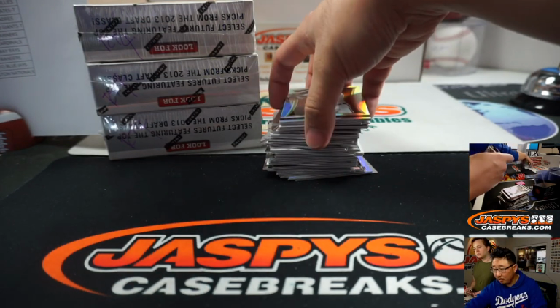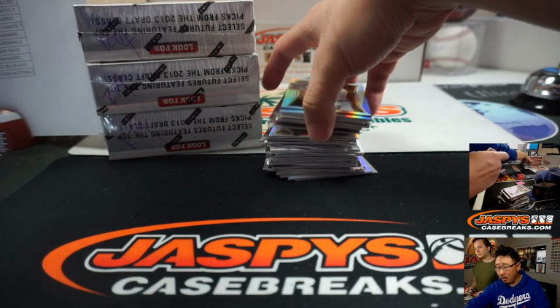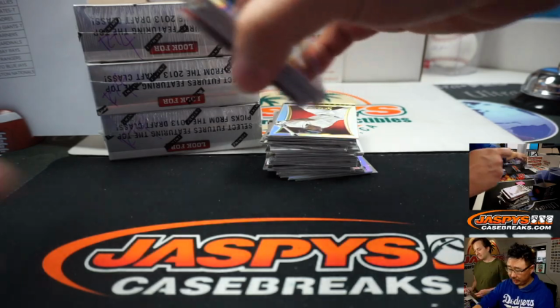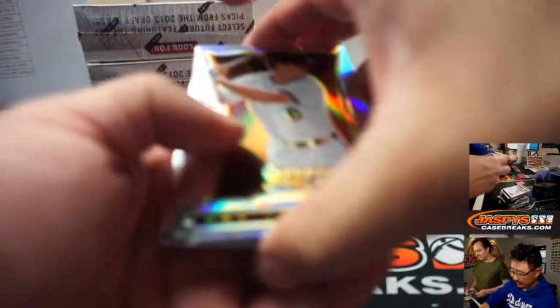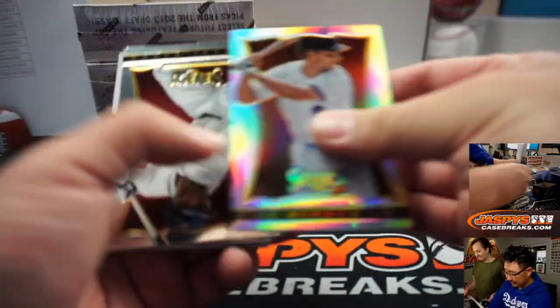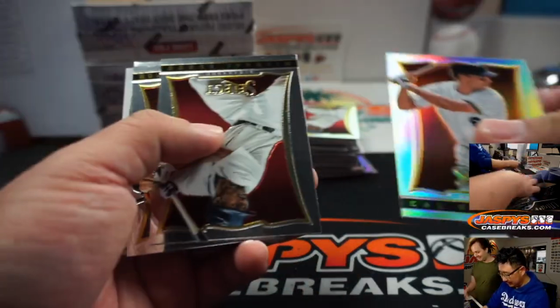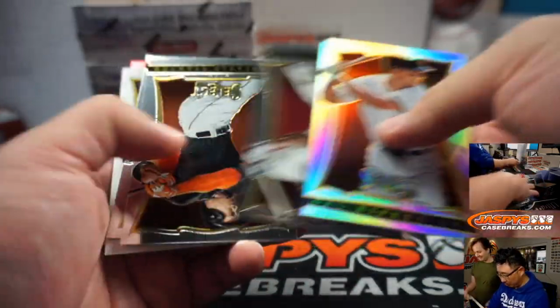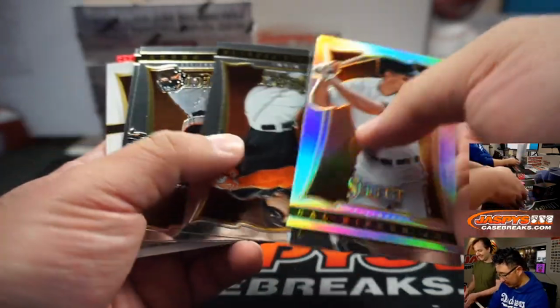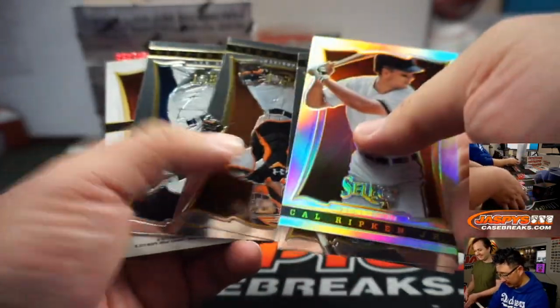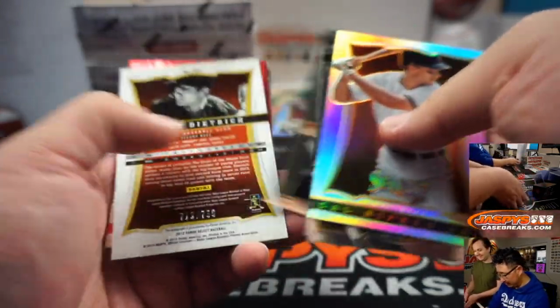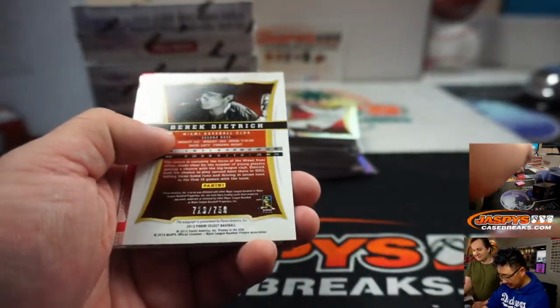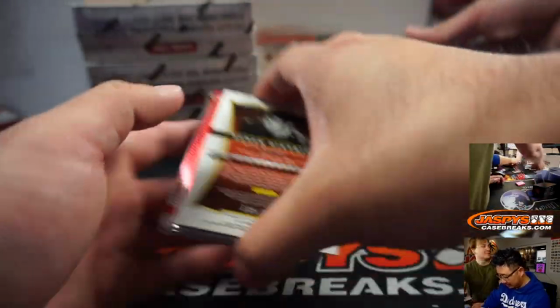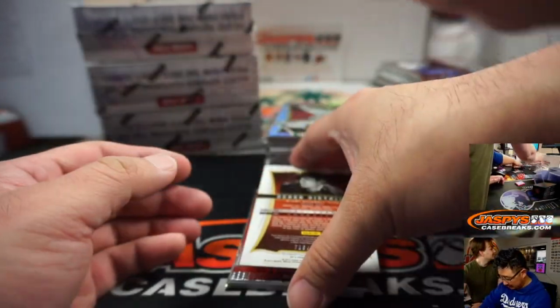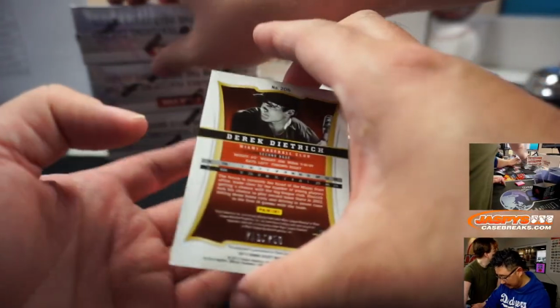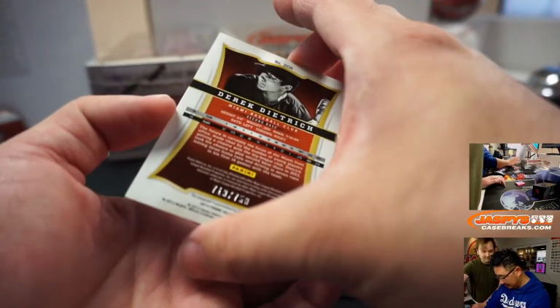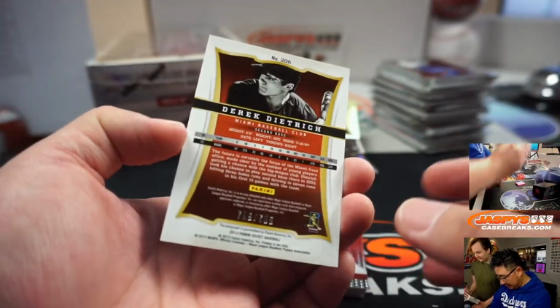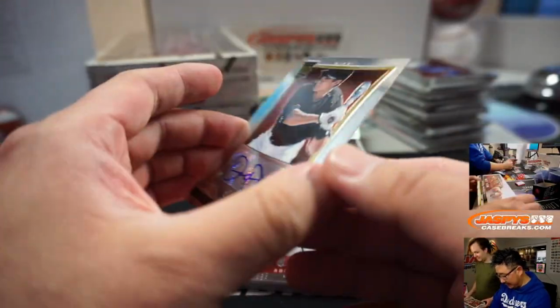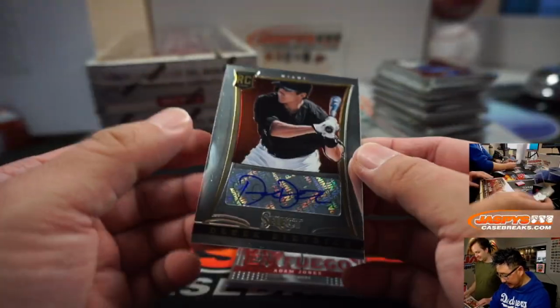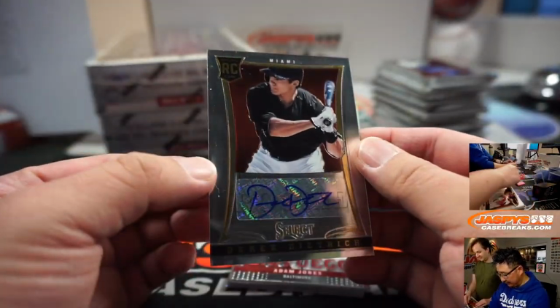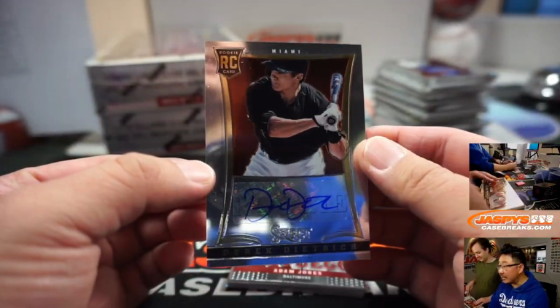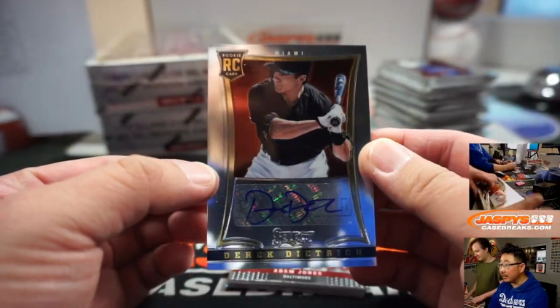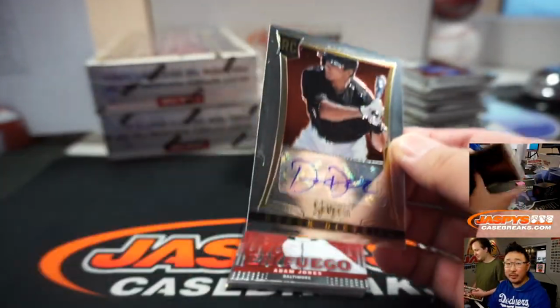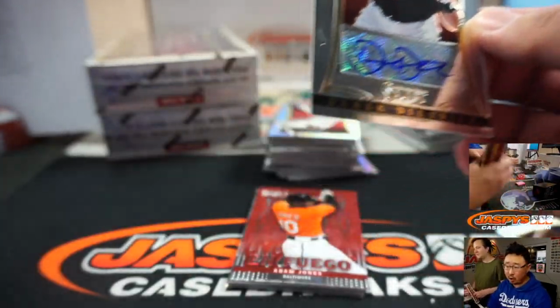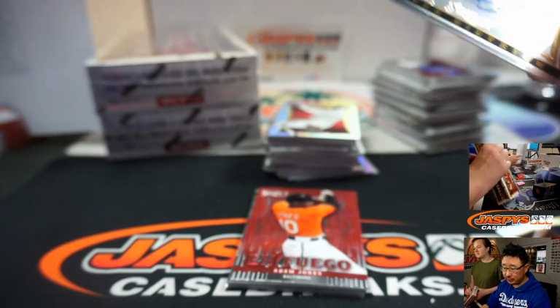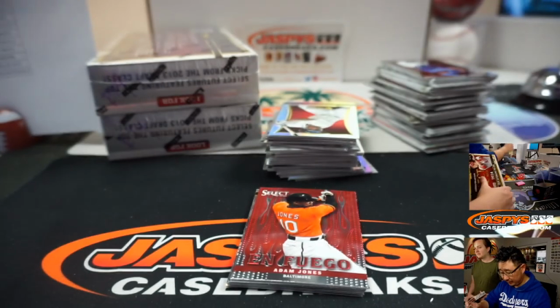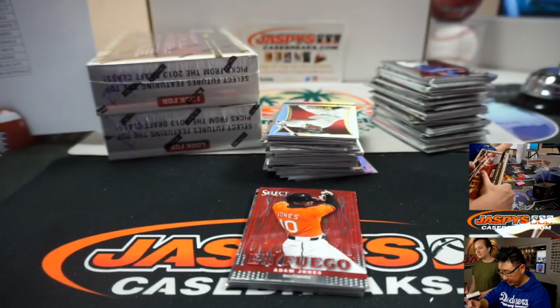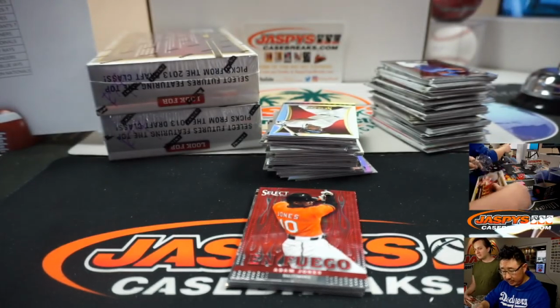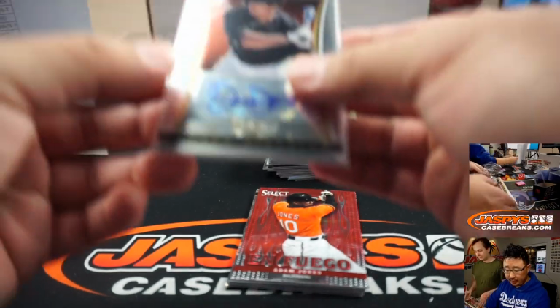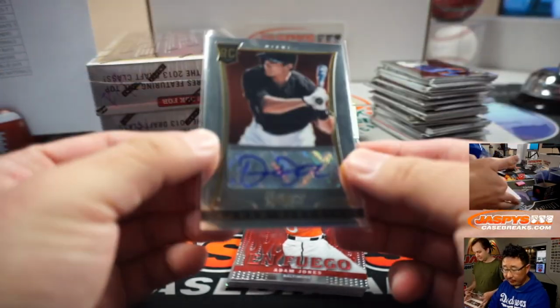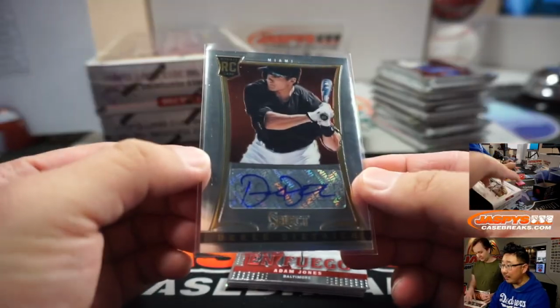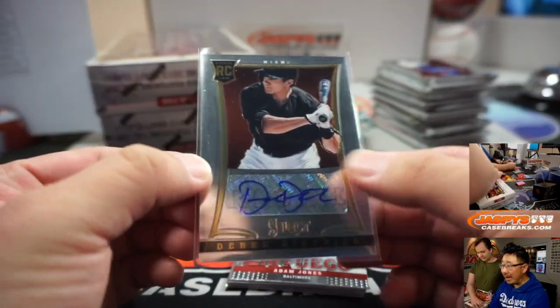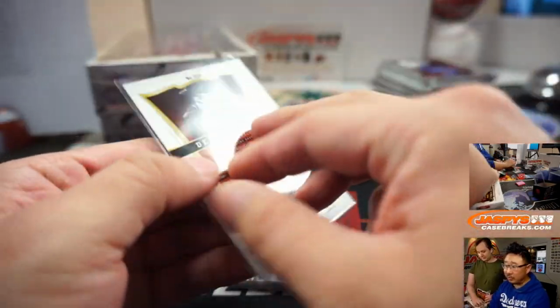Whoa, whoa, whoa — easy, Sean. It's chemical warfare you're talking about. 7-19 out of 7-50. Derek Dietrich for the Miami Marlins — that'll be for Robert Watch the Throne.